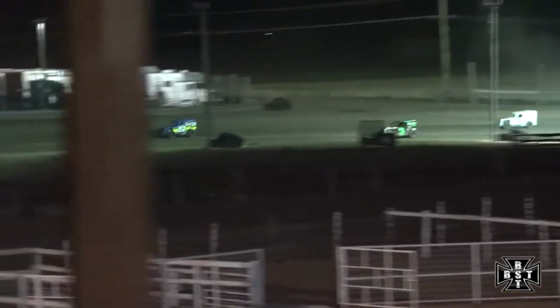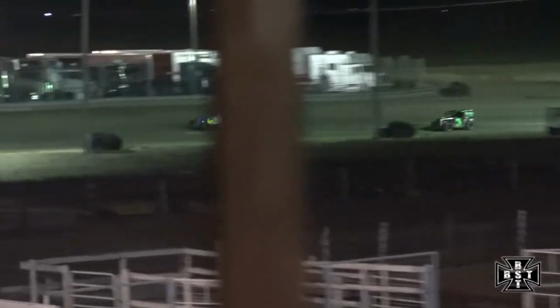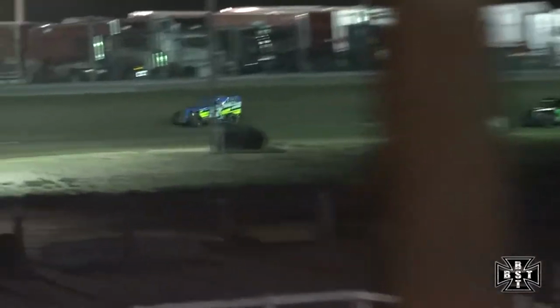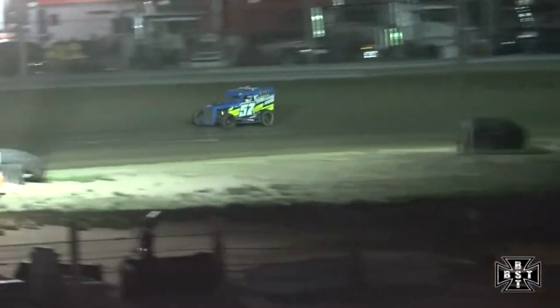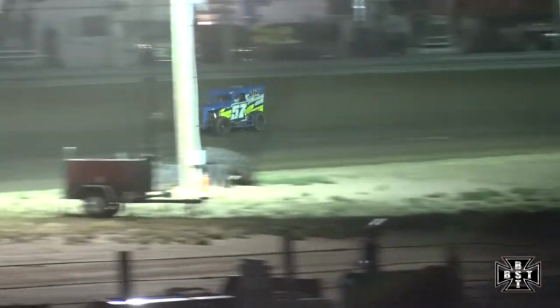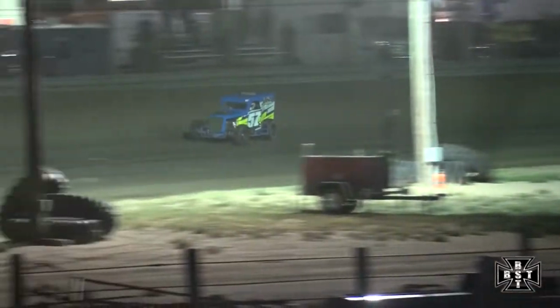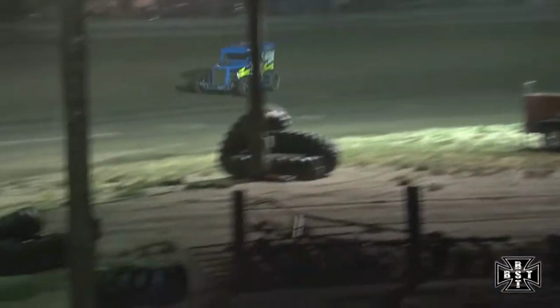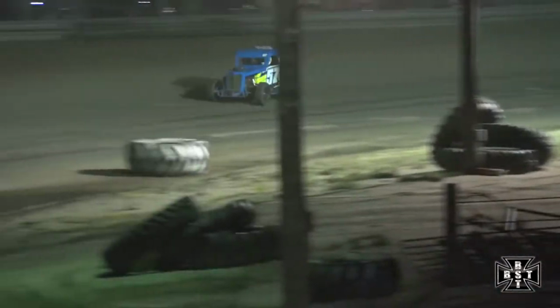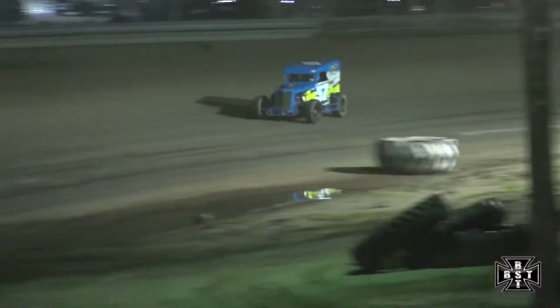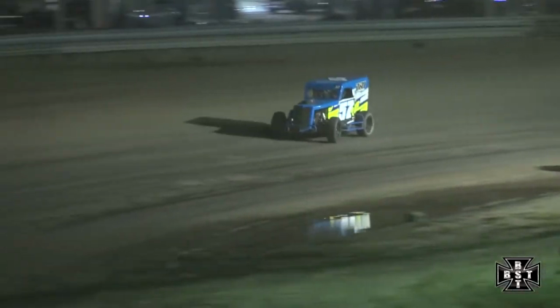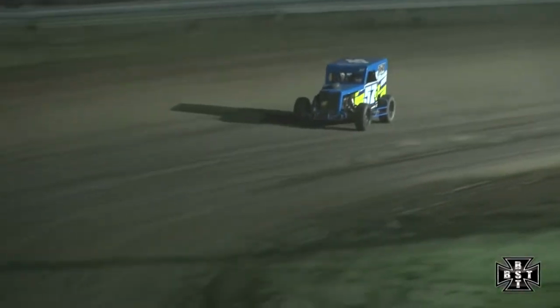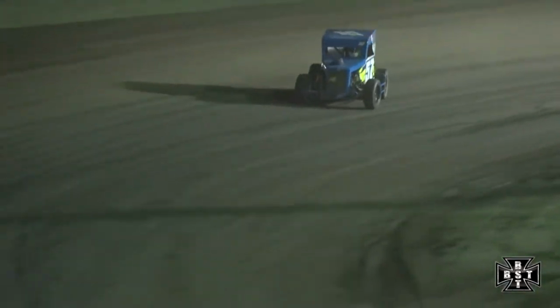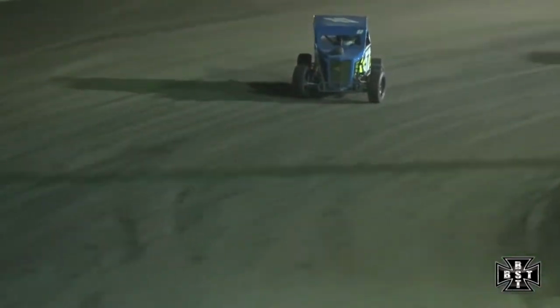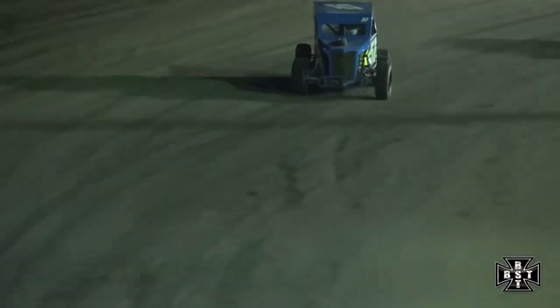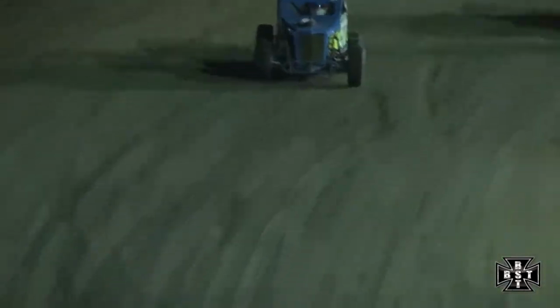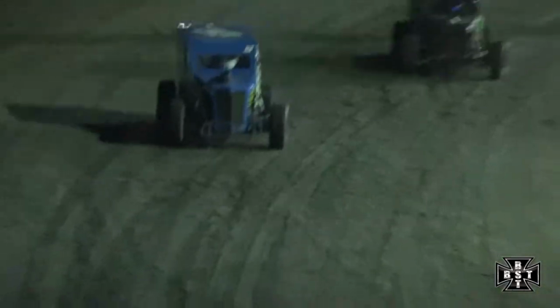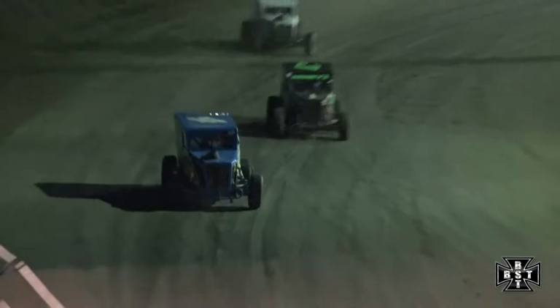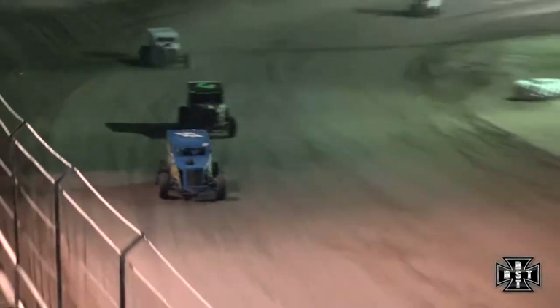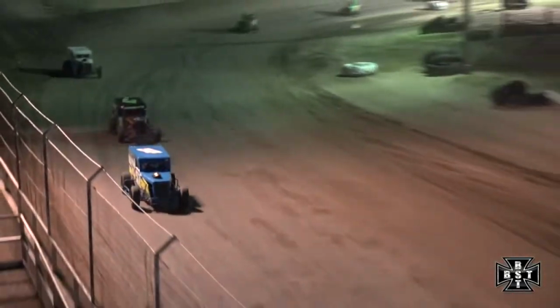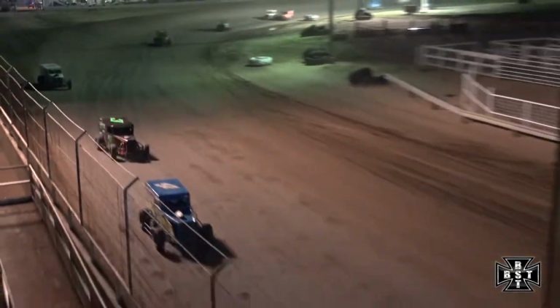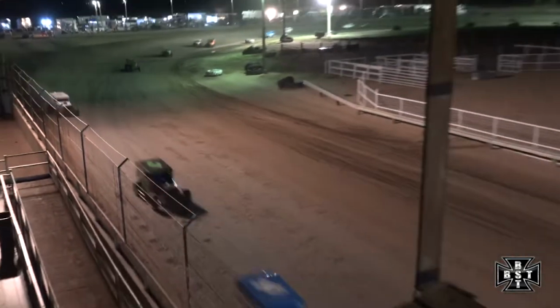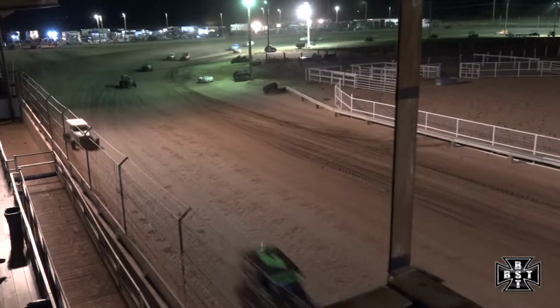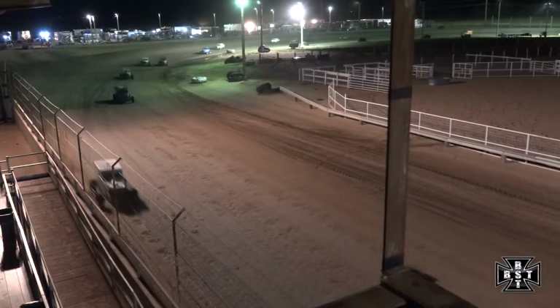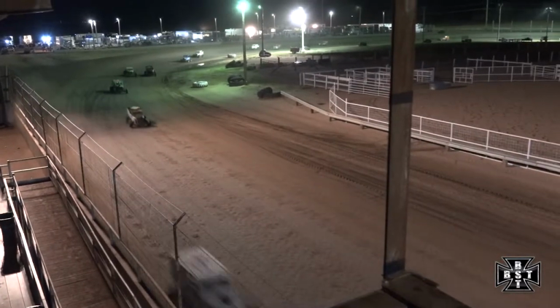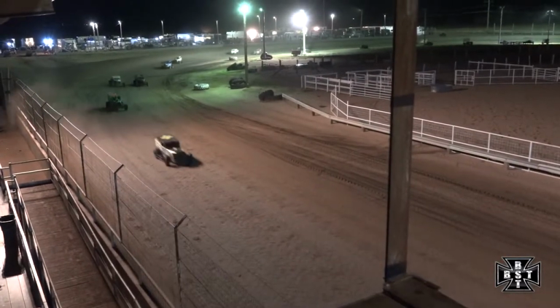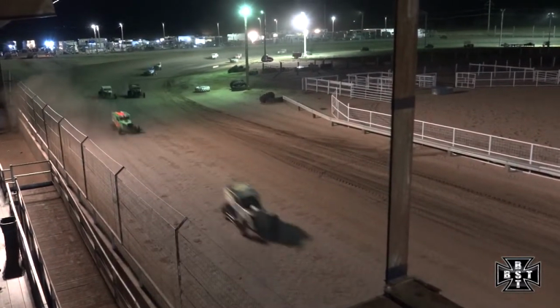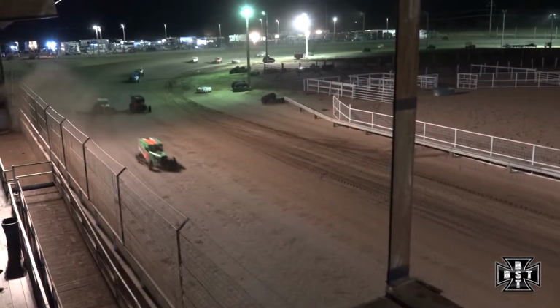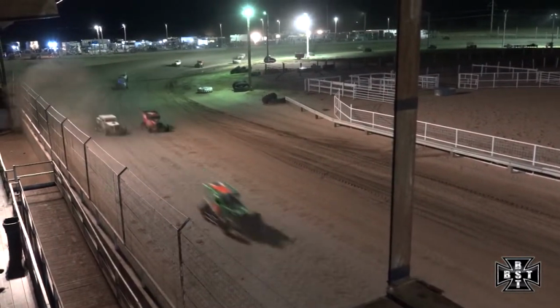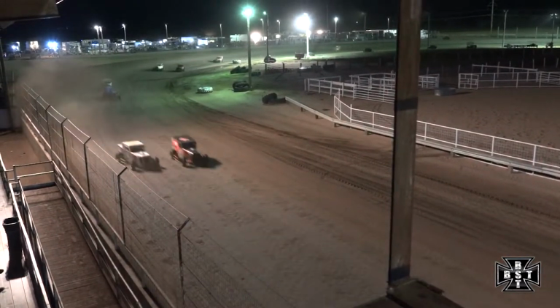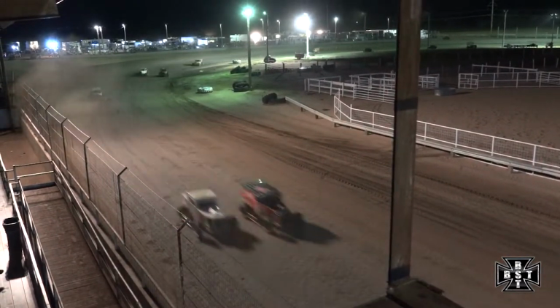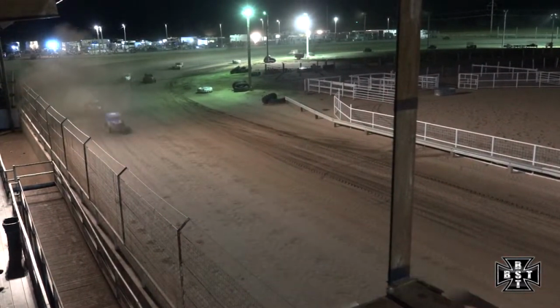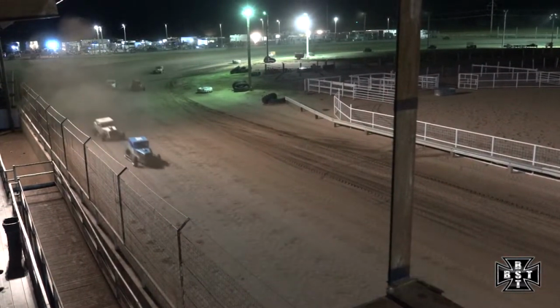Hunter down the back straightaway for the 20th and final time, trying to bring us to the checkered flag. We'll work on the high side of the racetrack — shoves the nose, leaves the door for Ben Haney at corner number four. Taylor Hunter grabs the checkered flag here tonight.